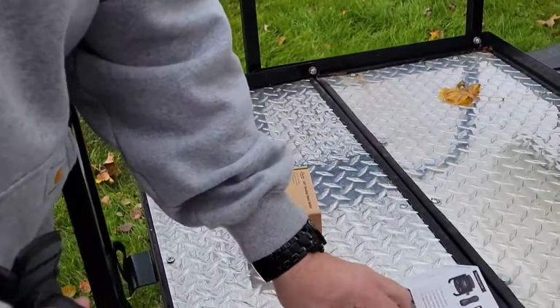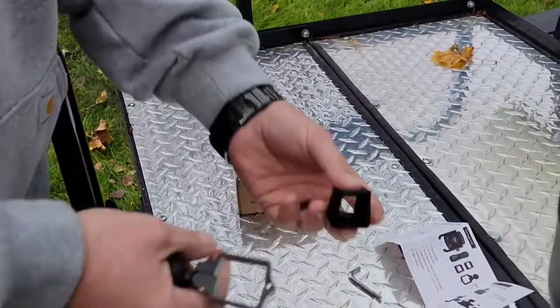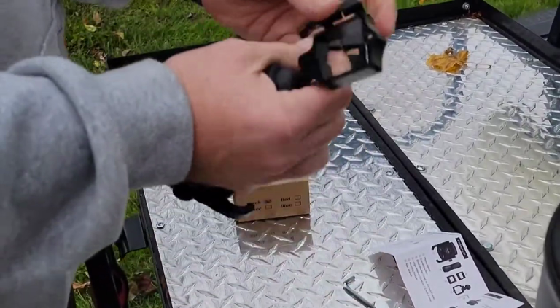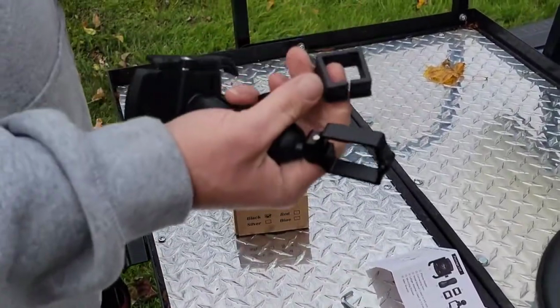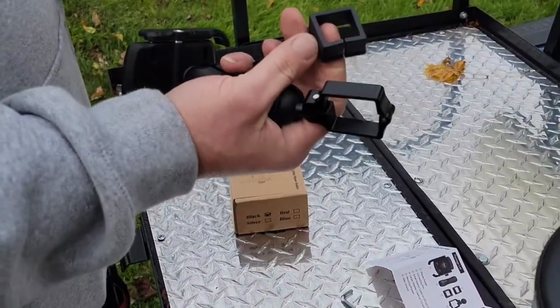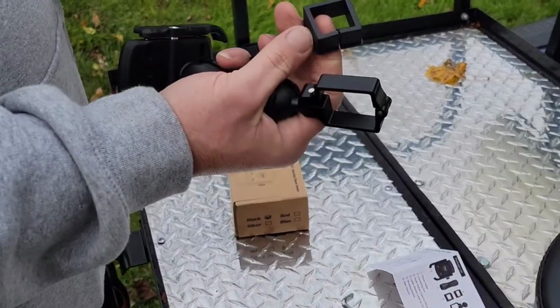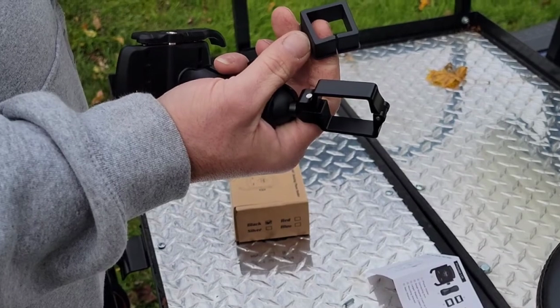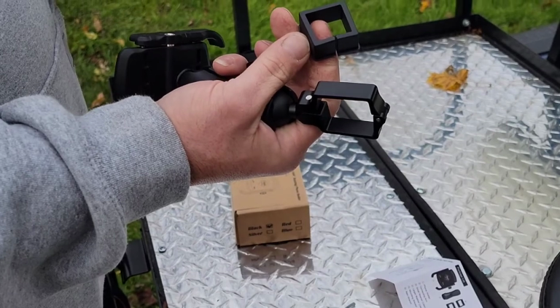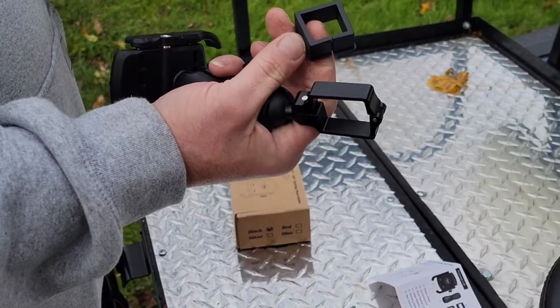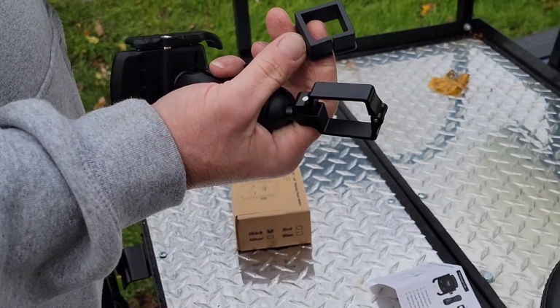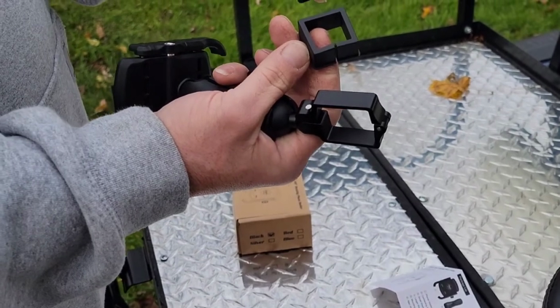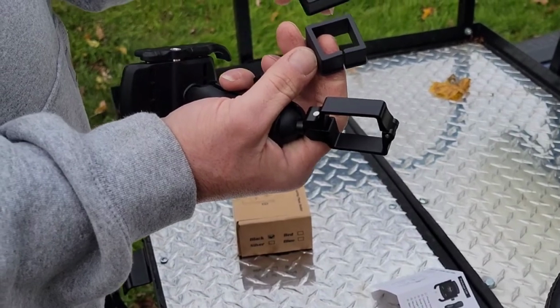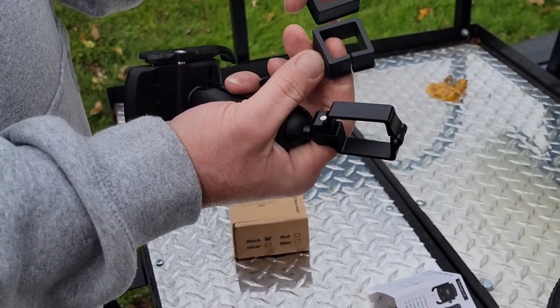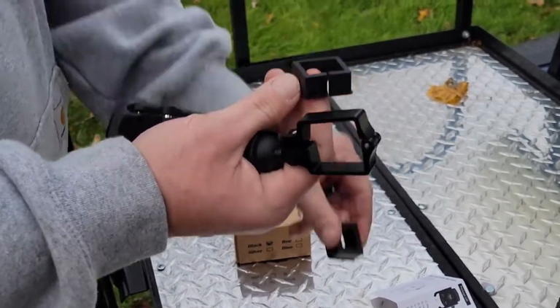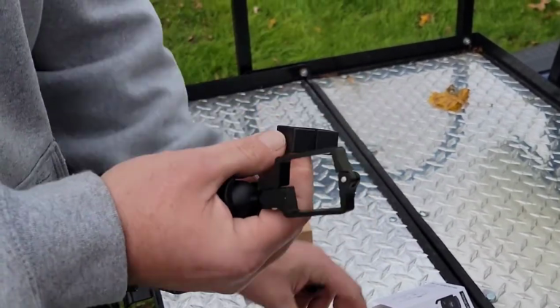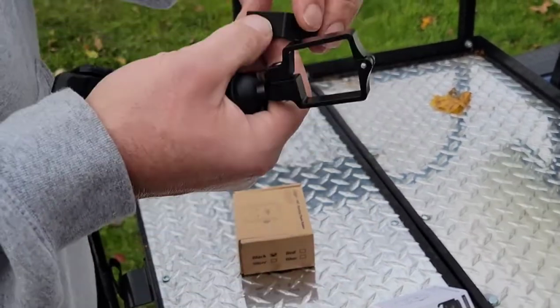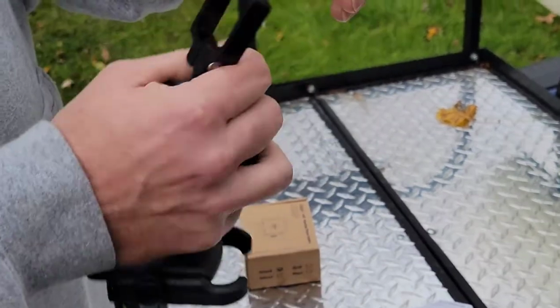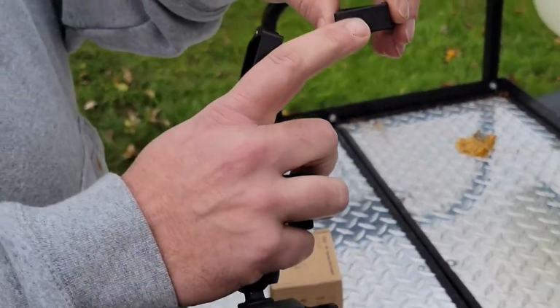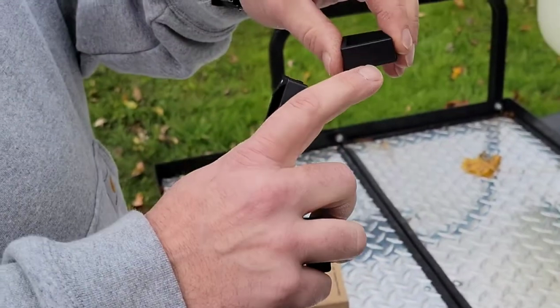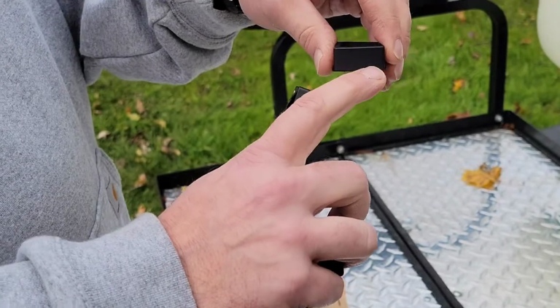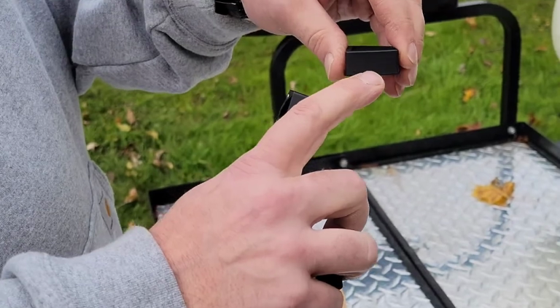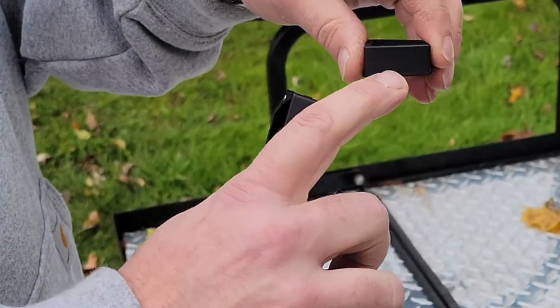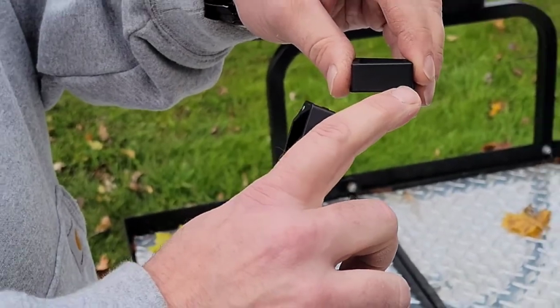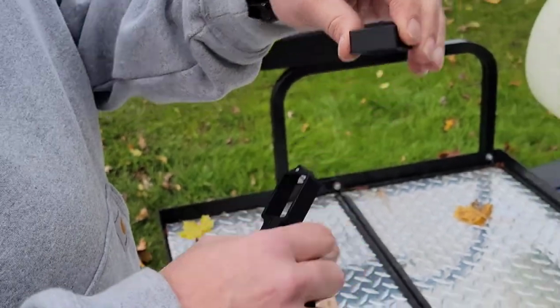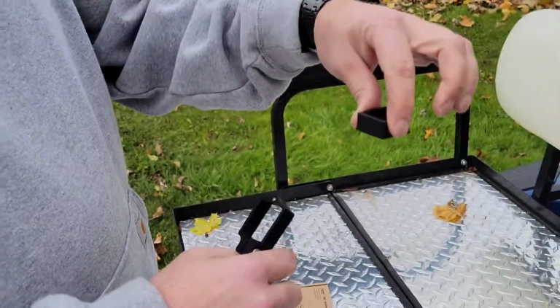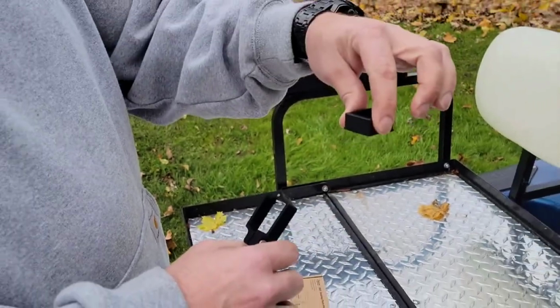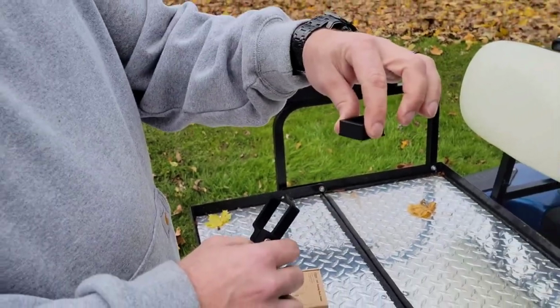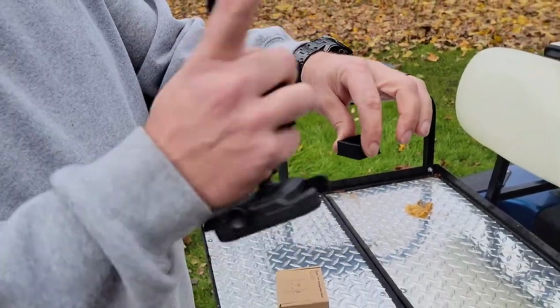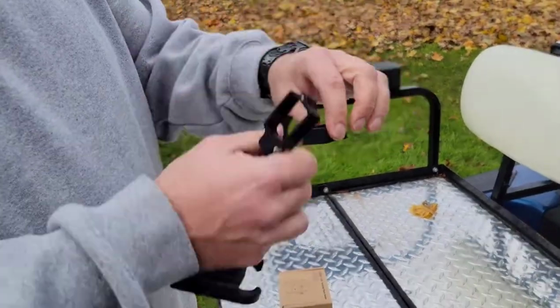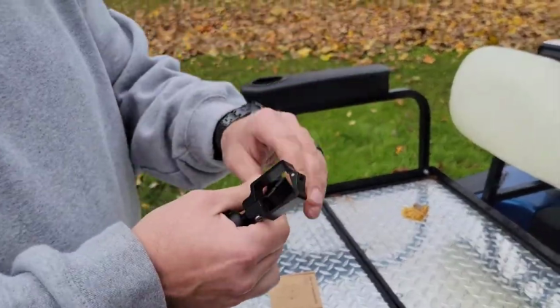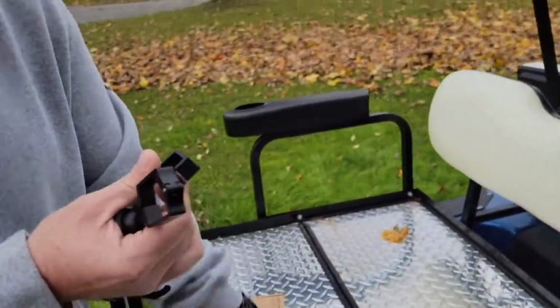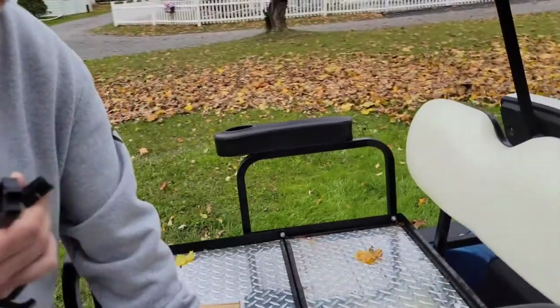You have to determine which size grommet goes on the frame. On the bottom there is a little edge that needs to be down on the frame. Let's go up to the frame and install it.